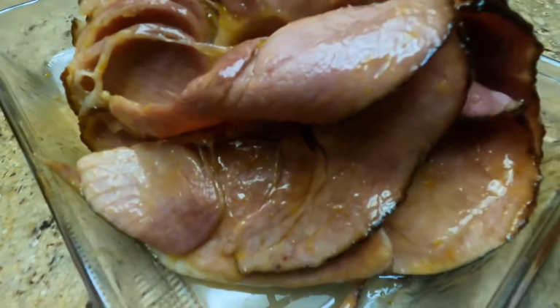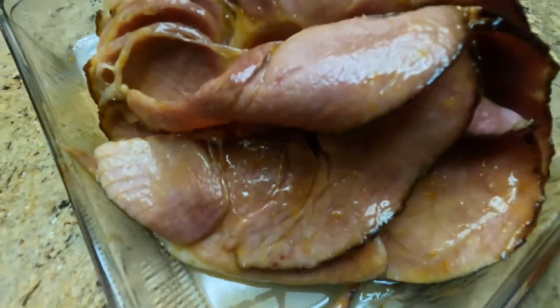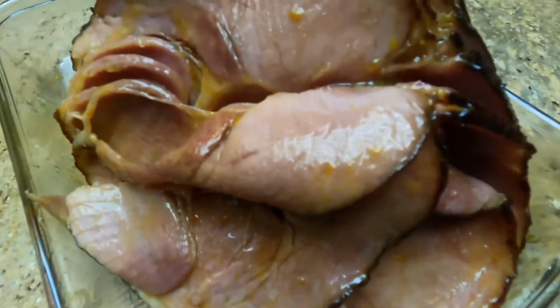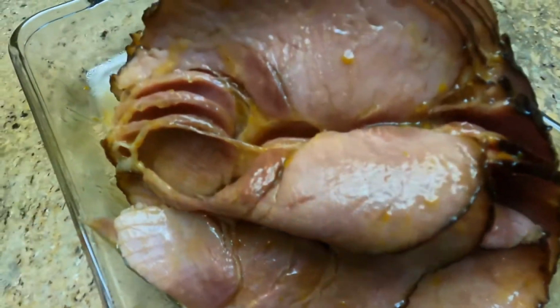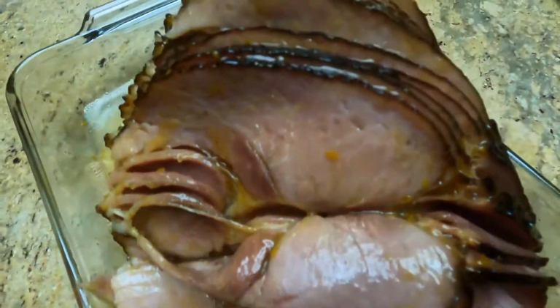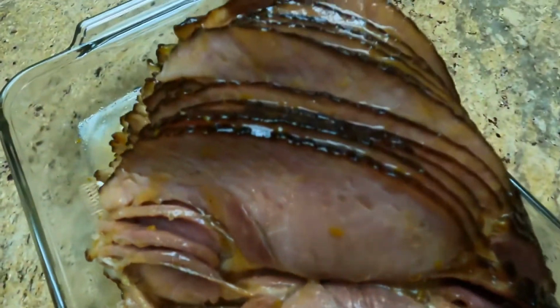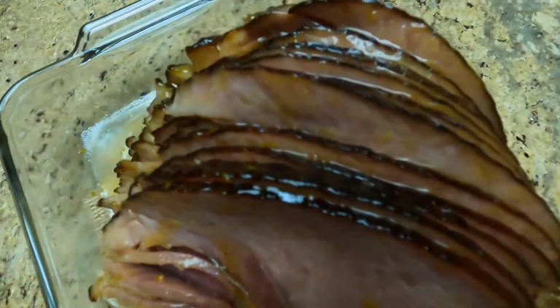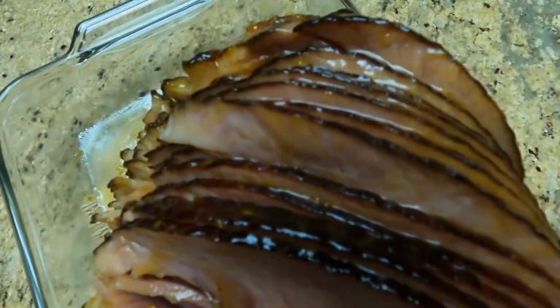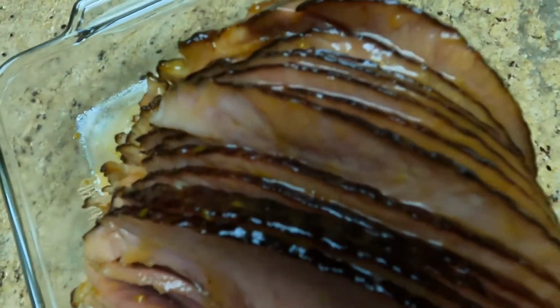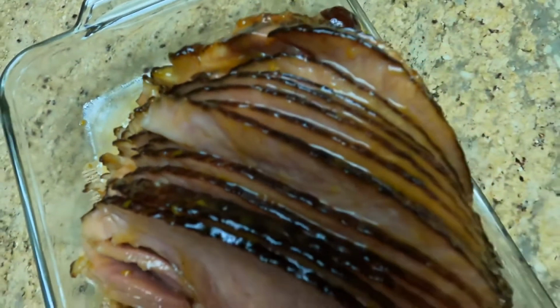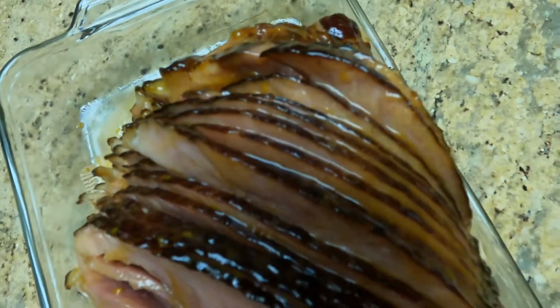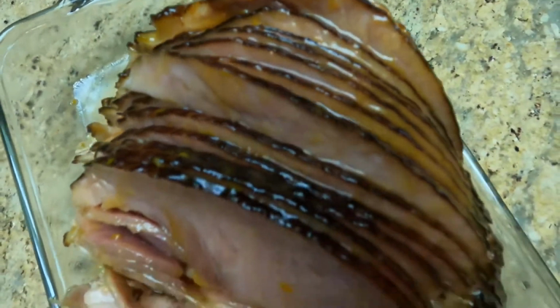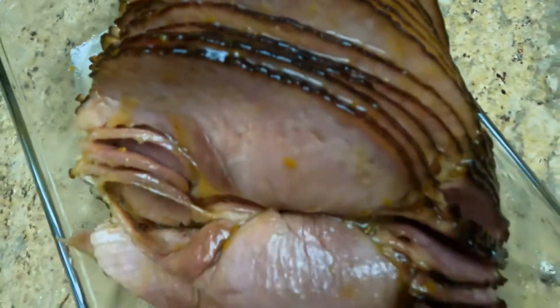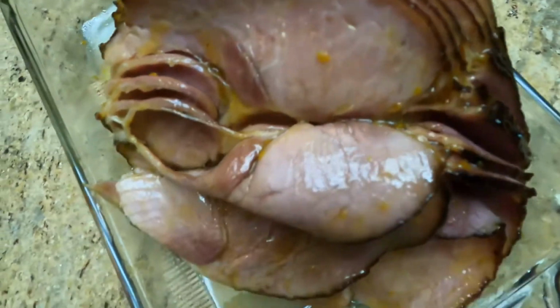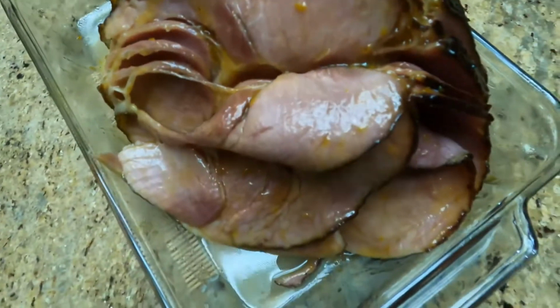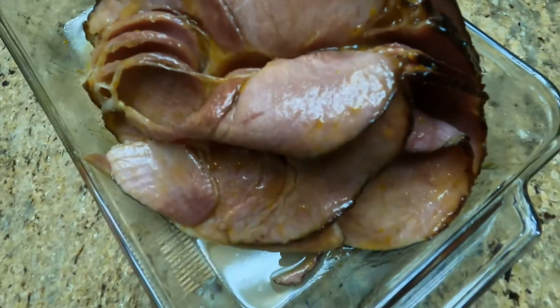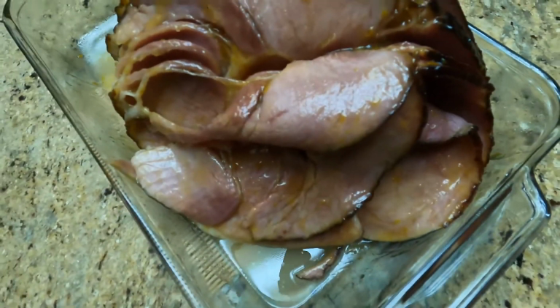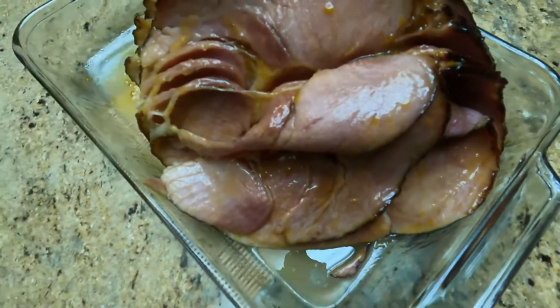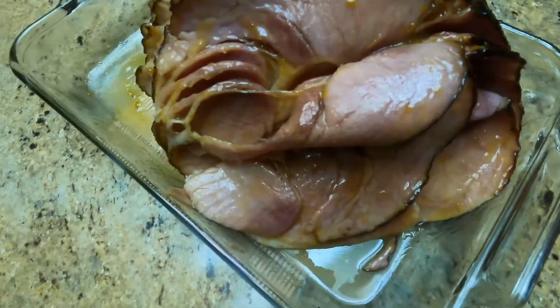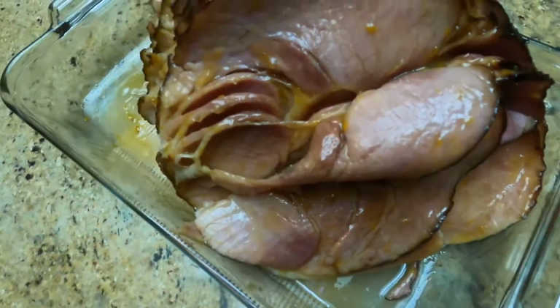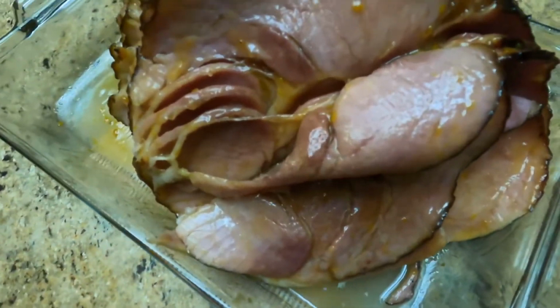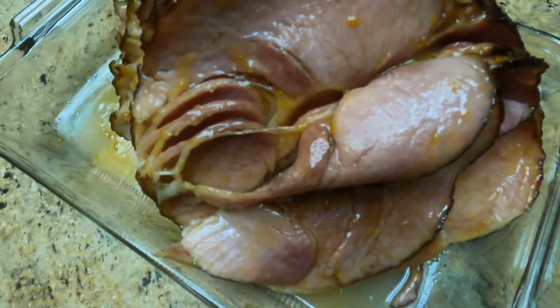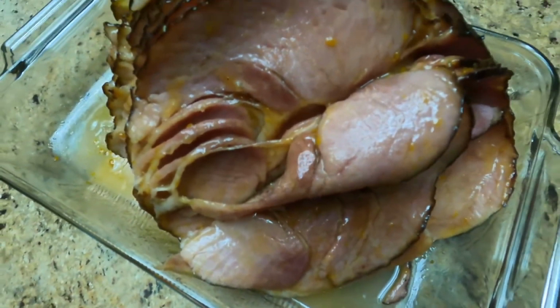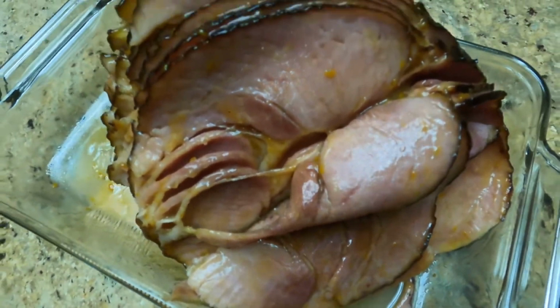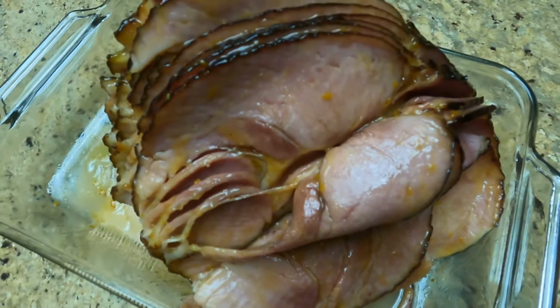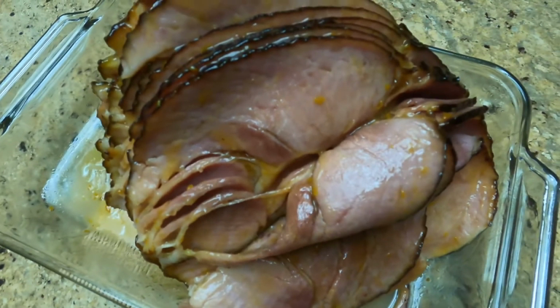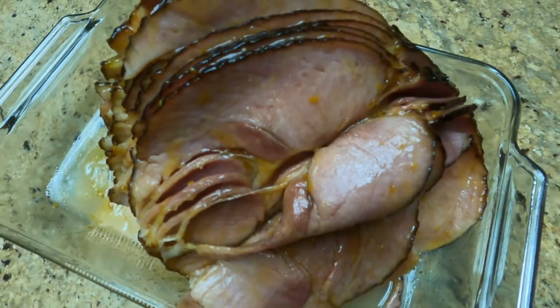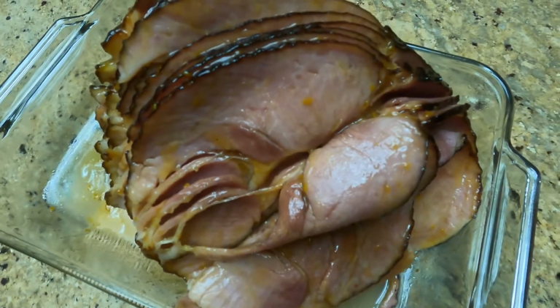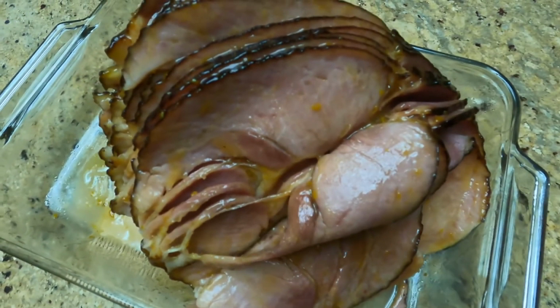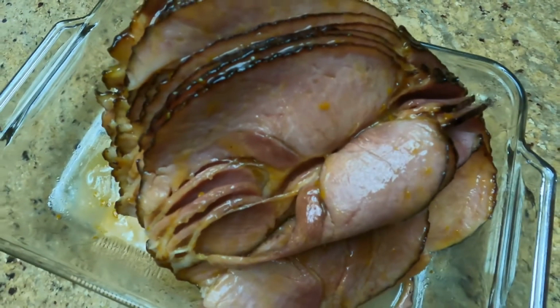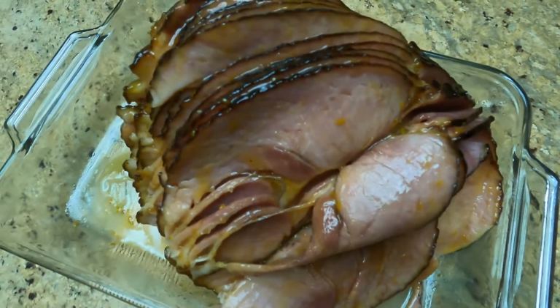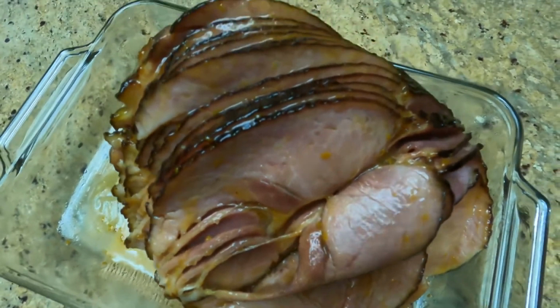After we're done putting all the glaze on top and inside, now we can put it back in the oven. Set it for 350 degrees Fahrenheit for 15 minutes.